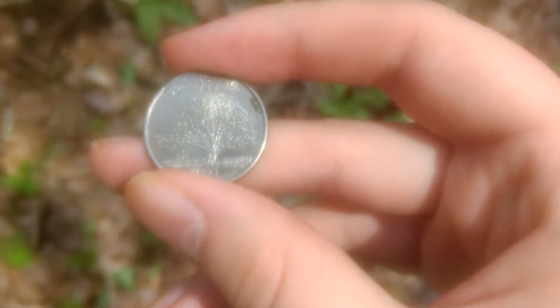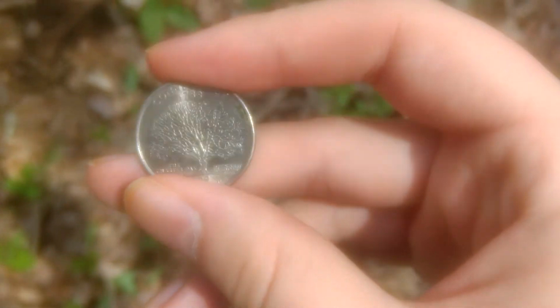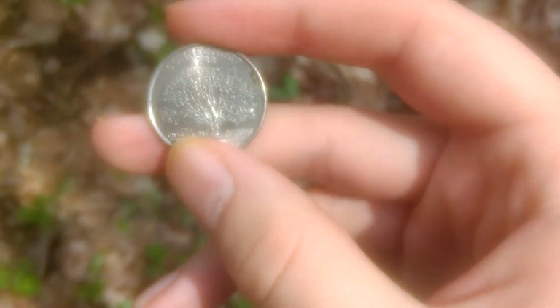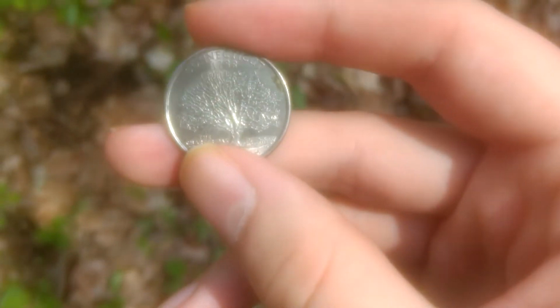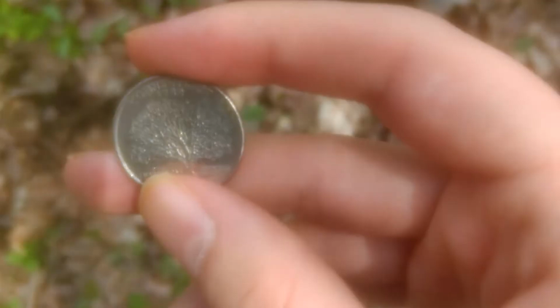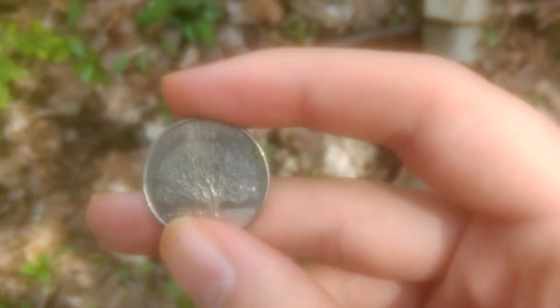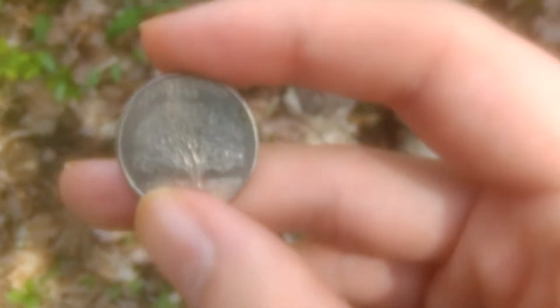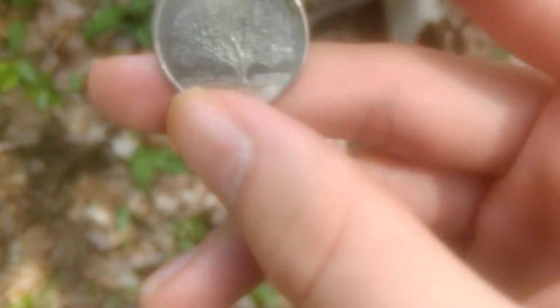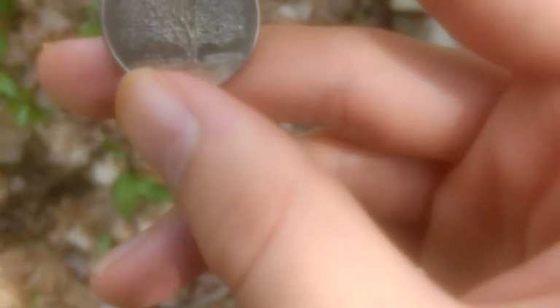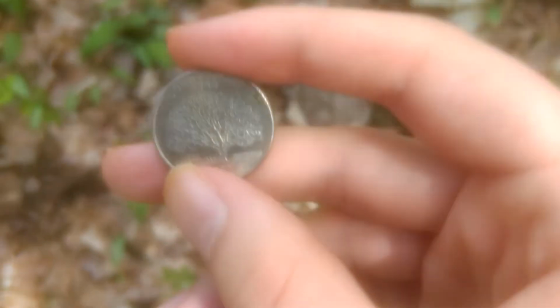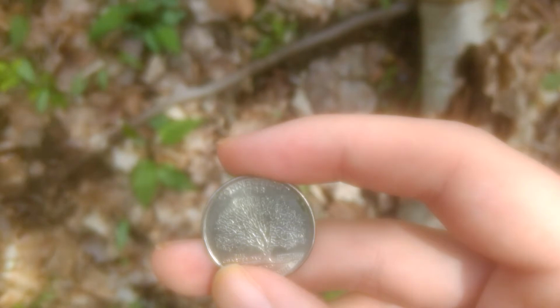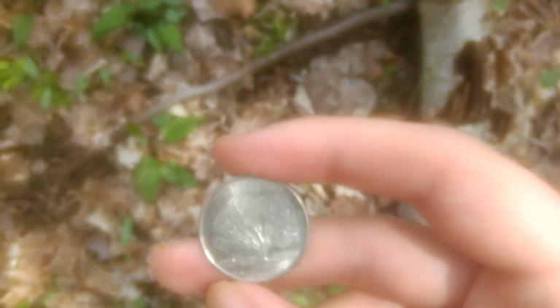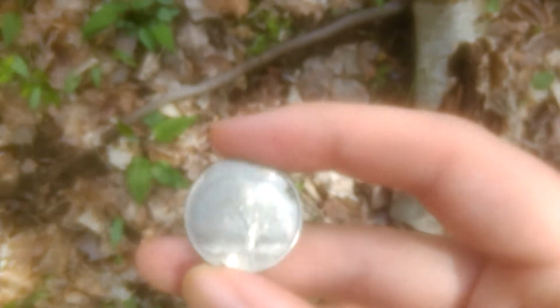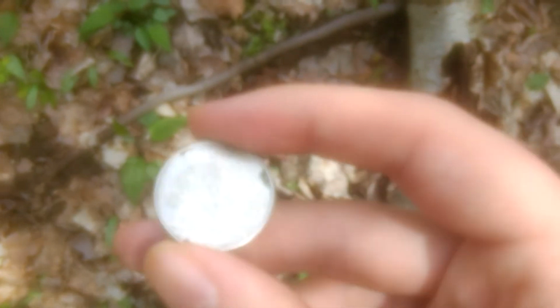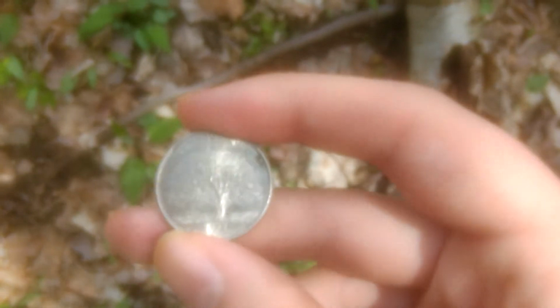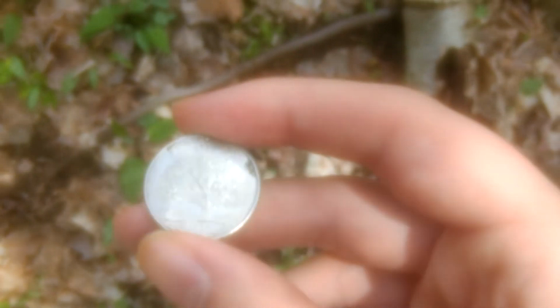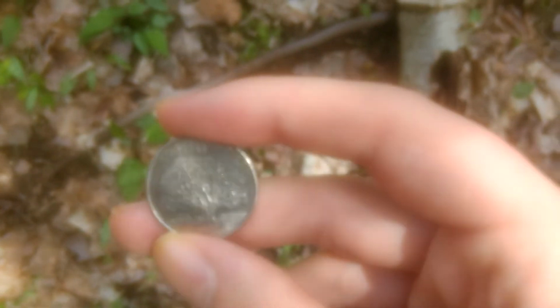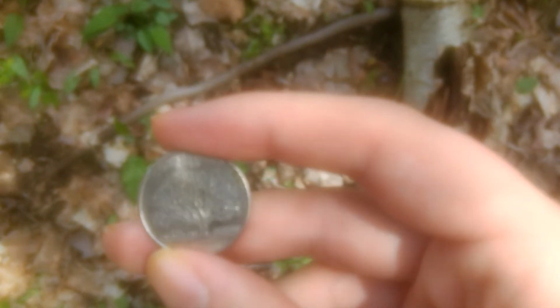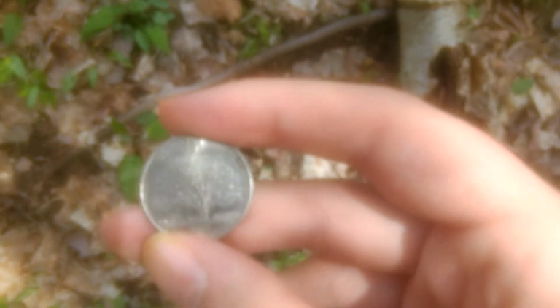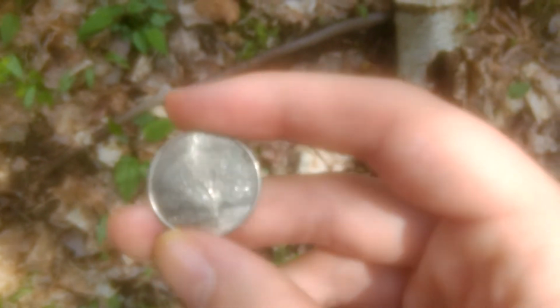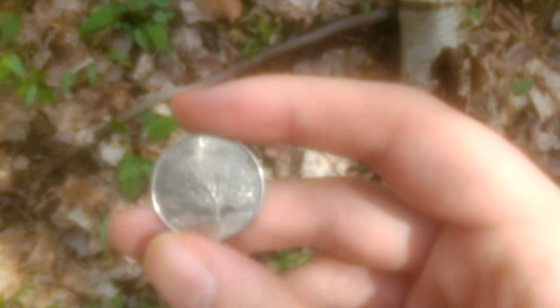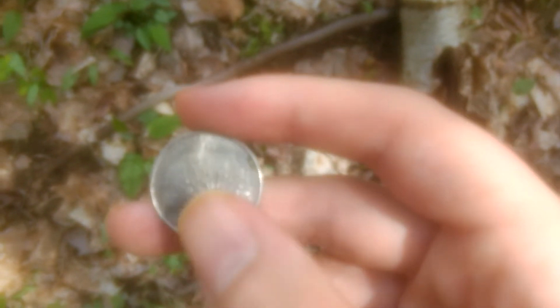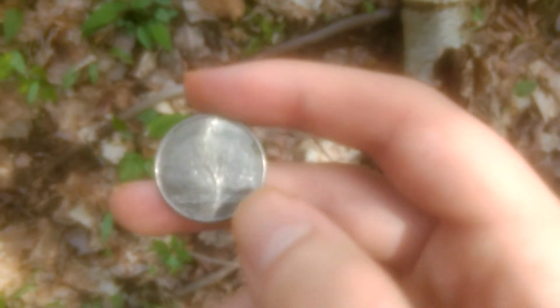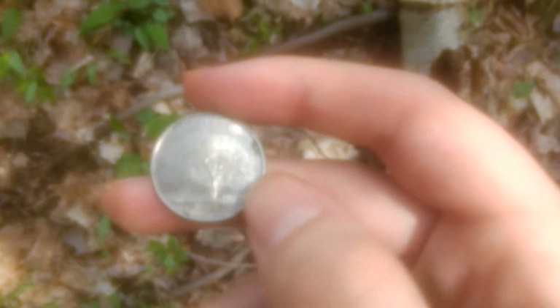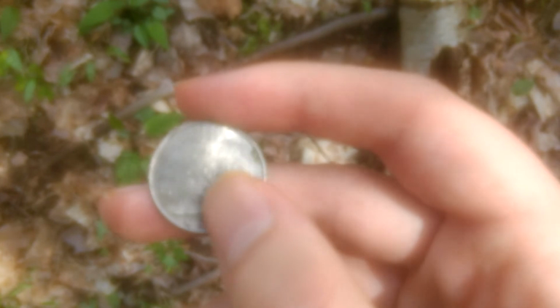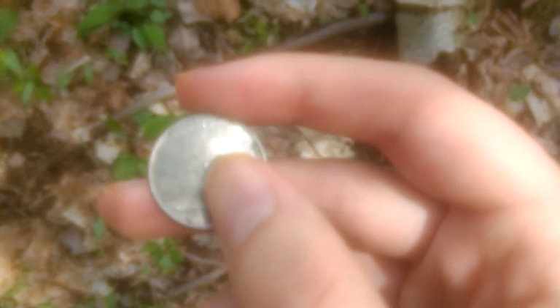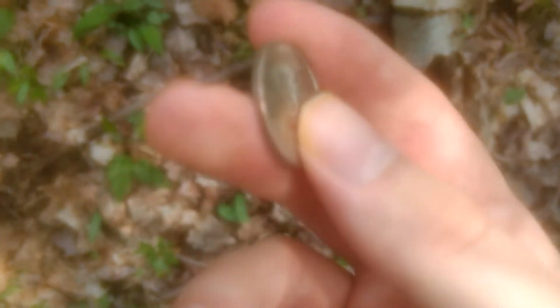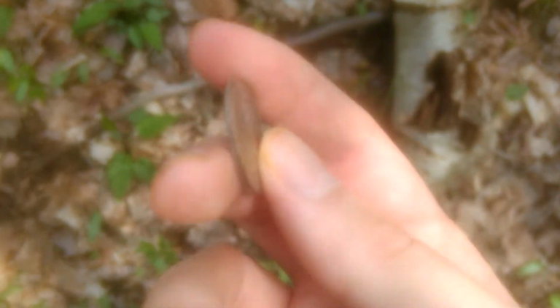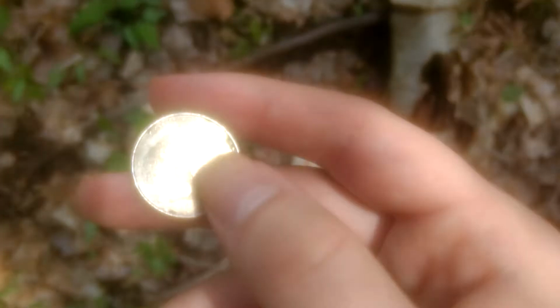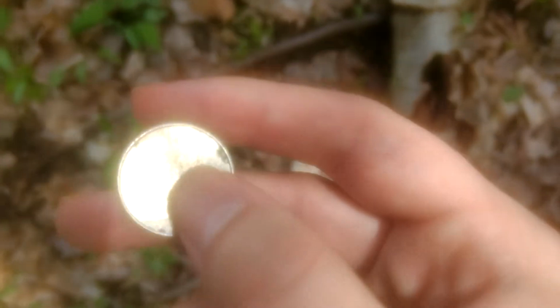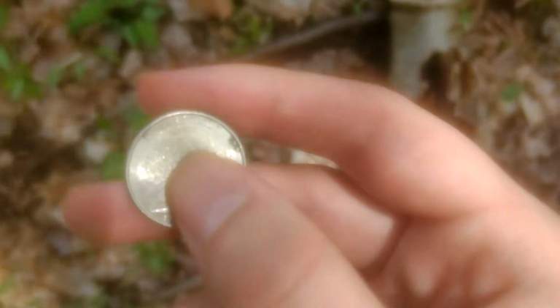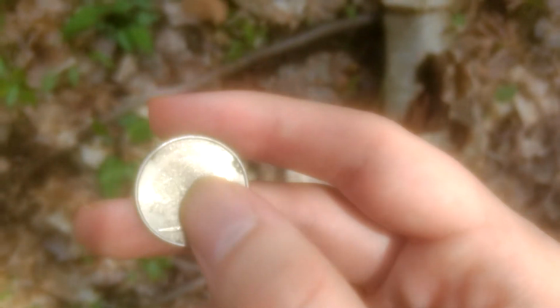Hey guys, Captain Cool Guy here with another review. Today I'm going to be reviewing this money seed I have. These money seeds are designed to grow money trees. As you can tell, because it looks like a corridor, and it's got a tree on the back.